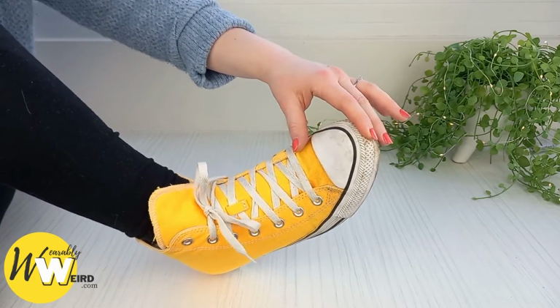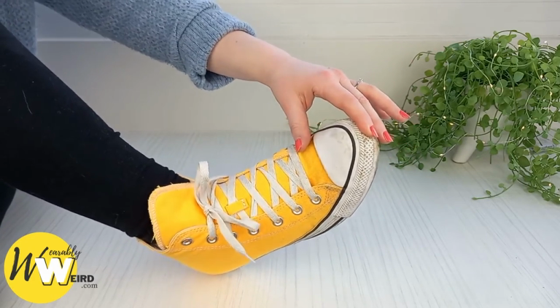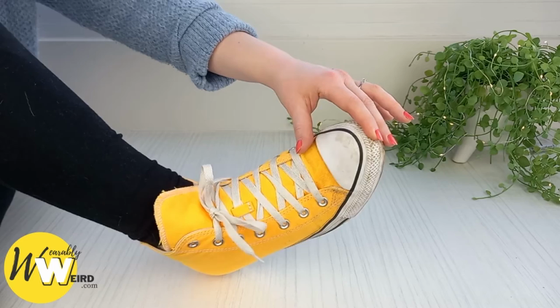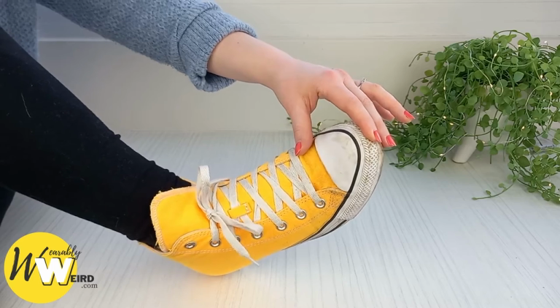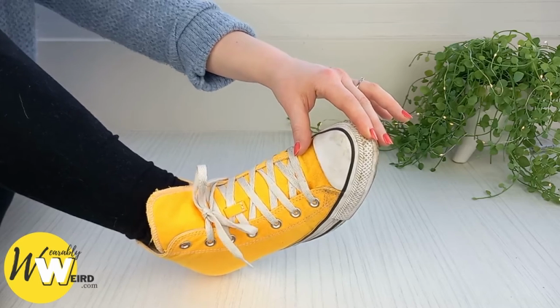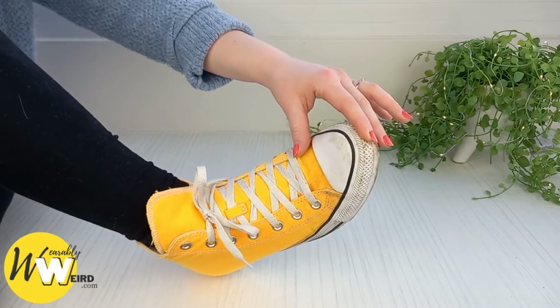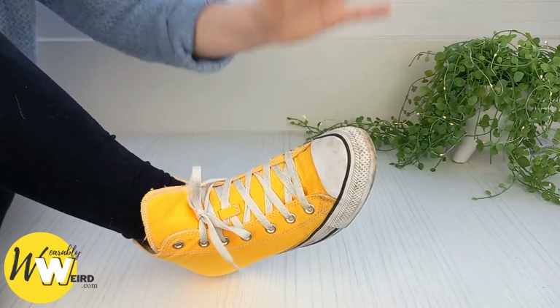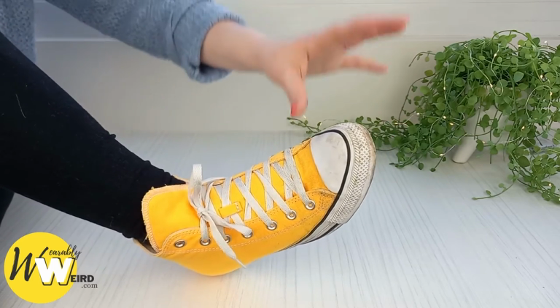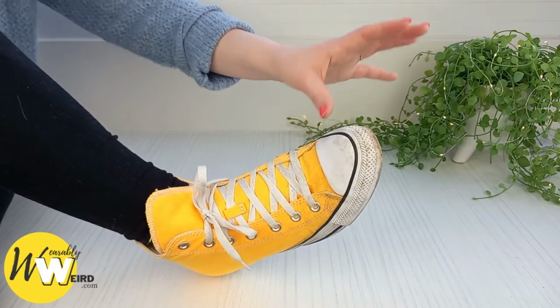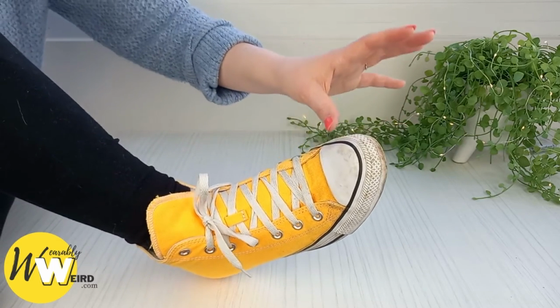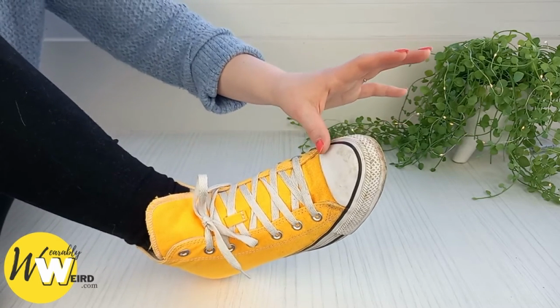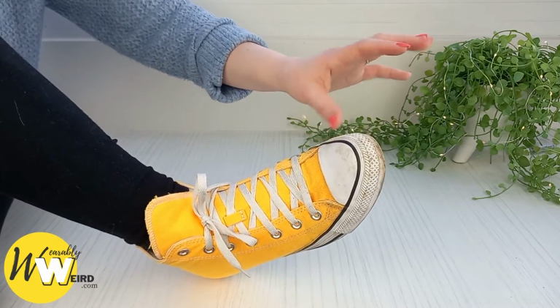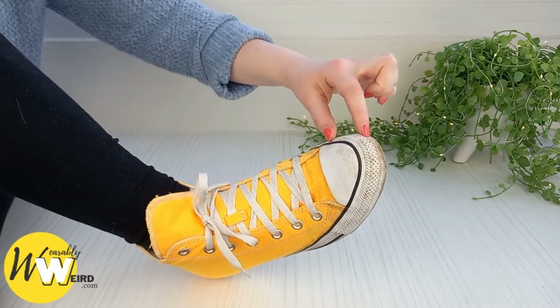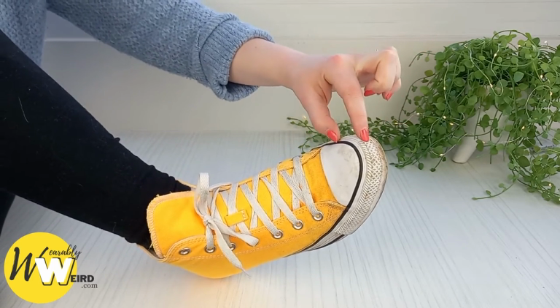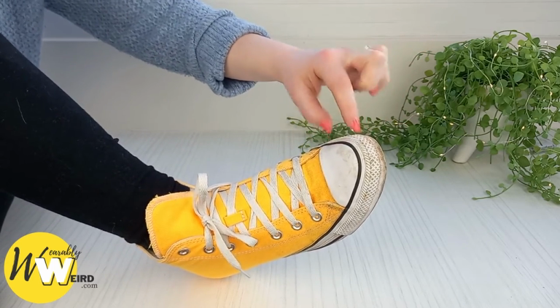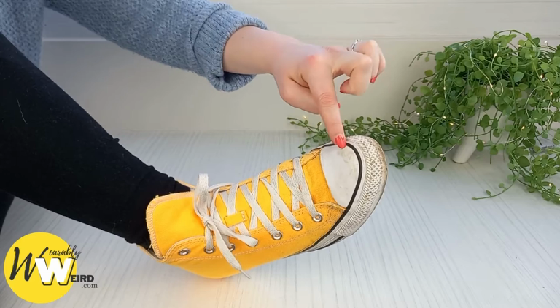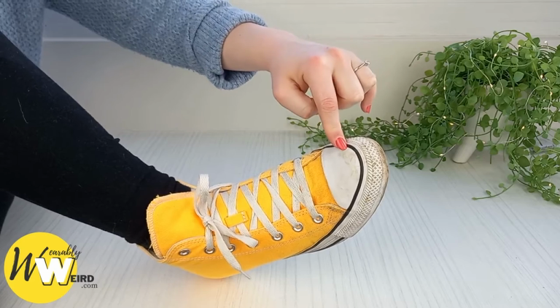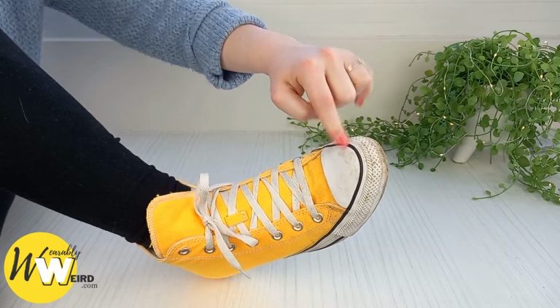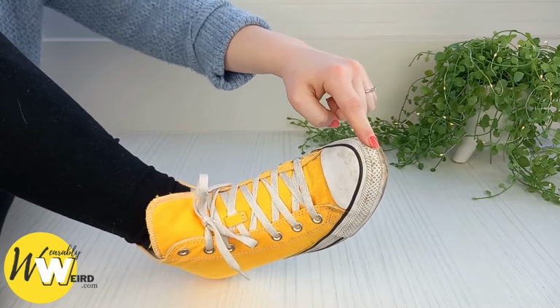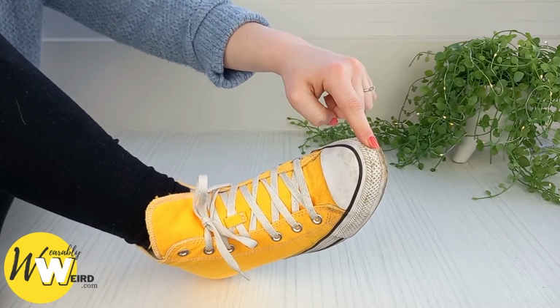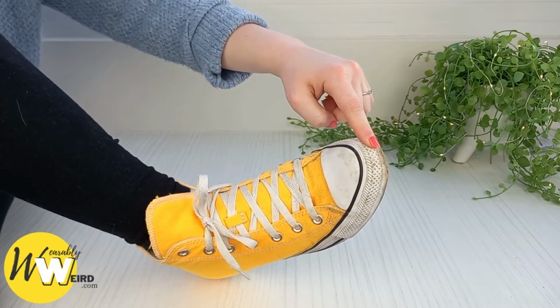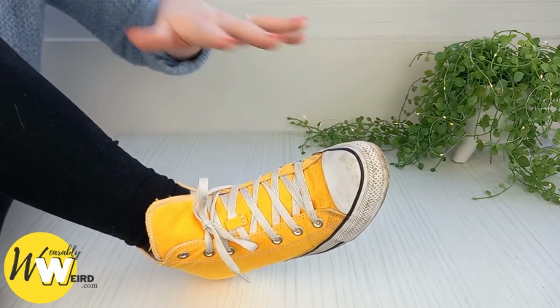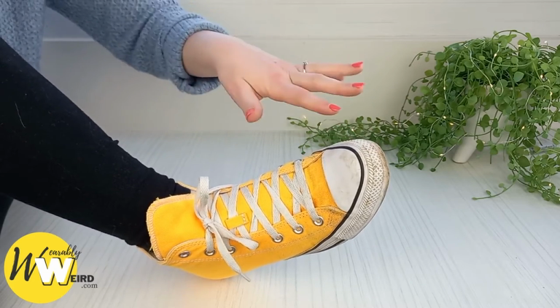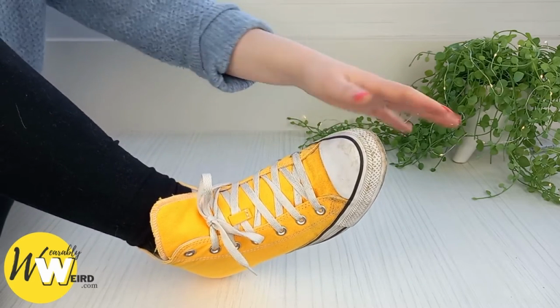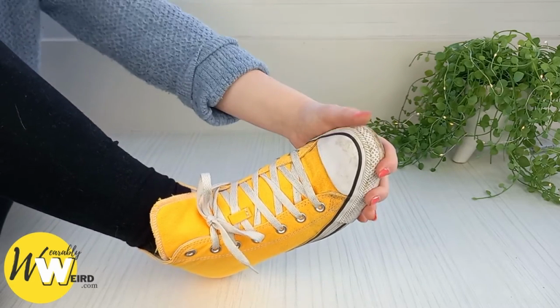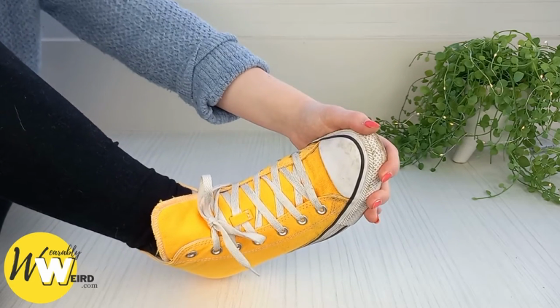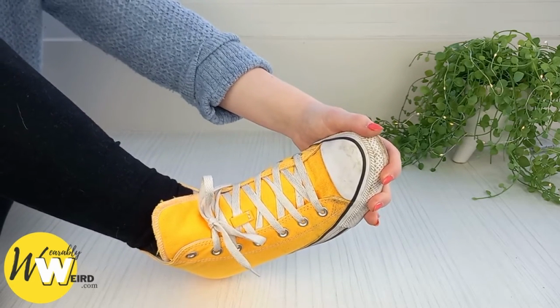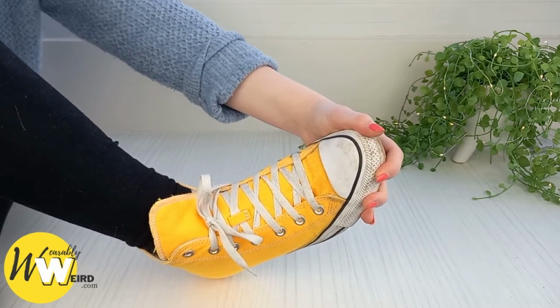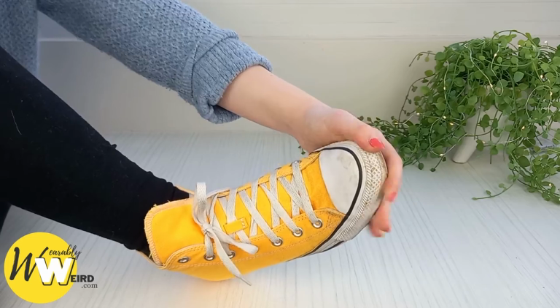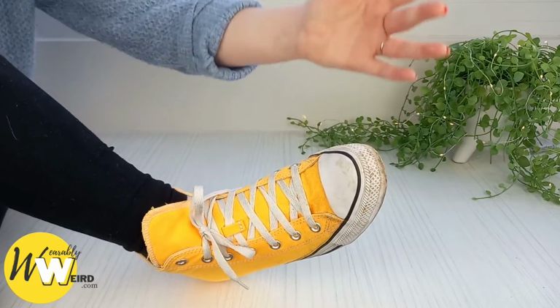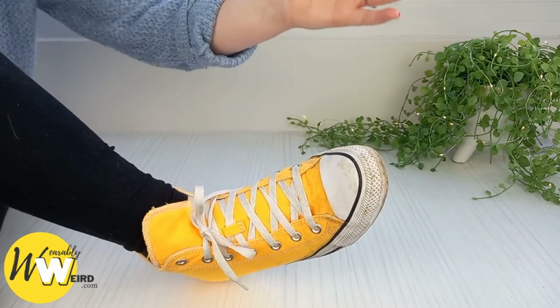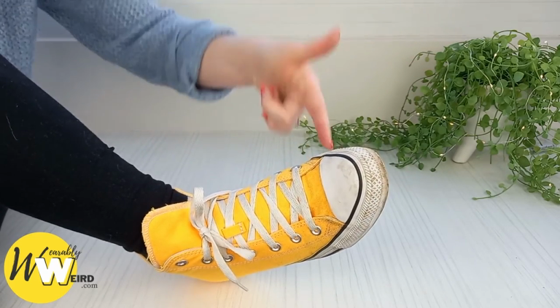The toe box fits really well too and doesn't pinch or restrict the movement of my toes. As you can see here, I've got plenty of wiggle room. The toe box should give you about half an inch of space between your big toe and the front of the shoe. For reference, I'm a UK women's size 6, which is a US size 8.